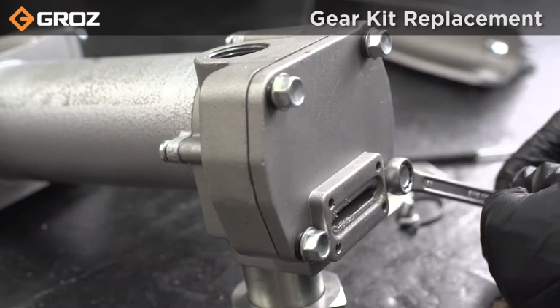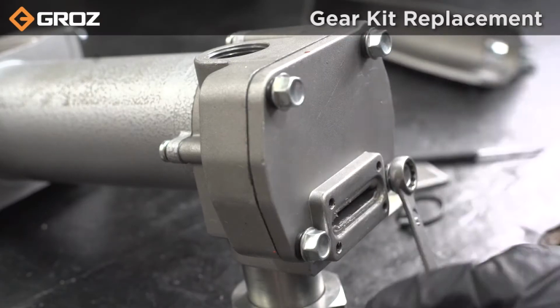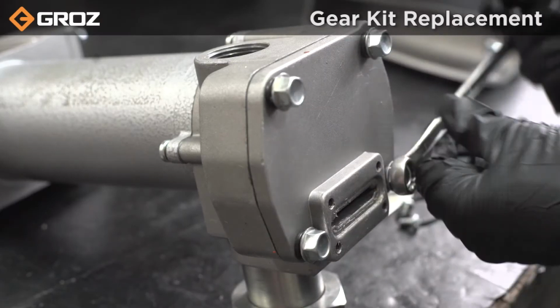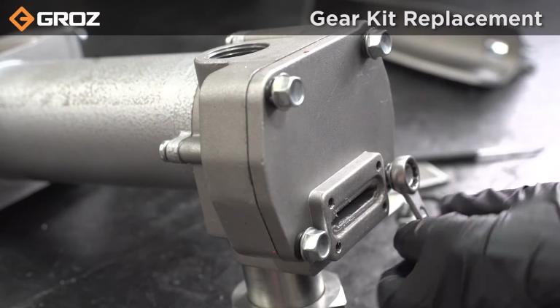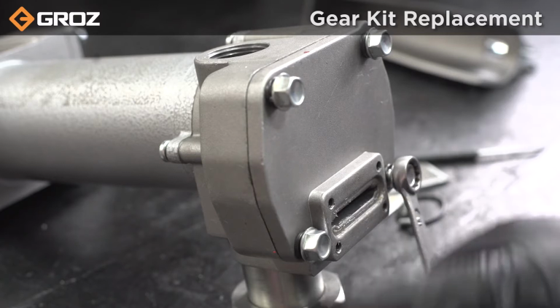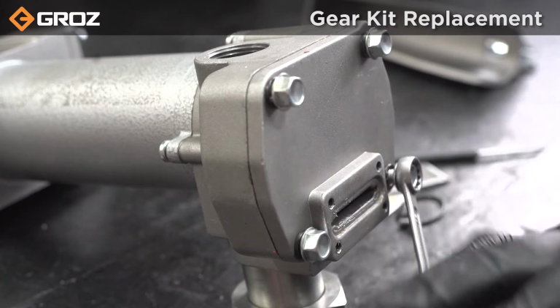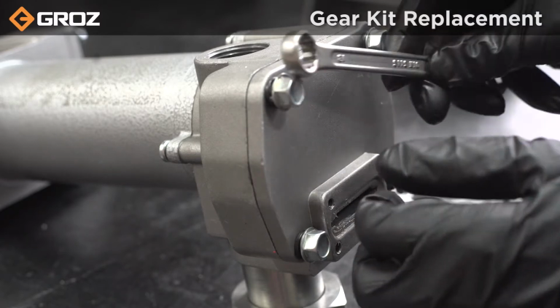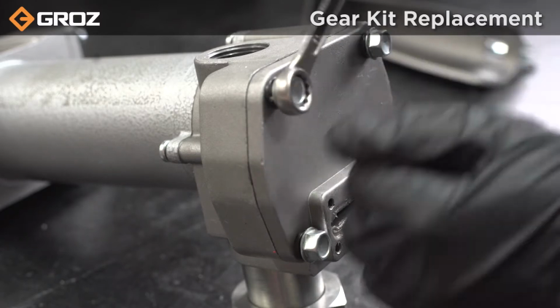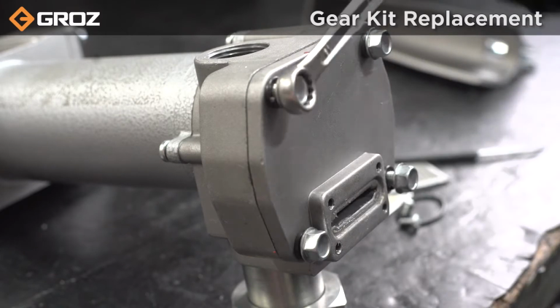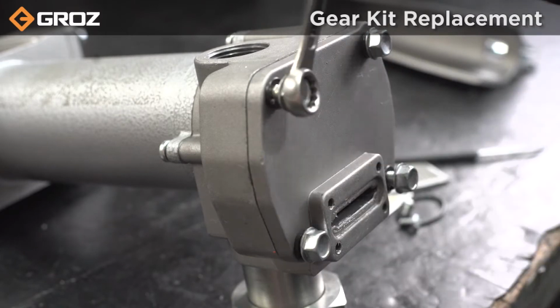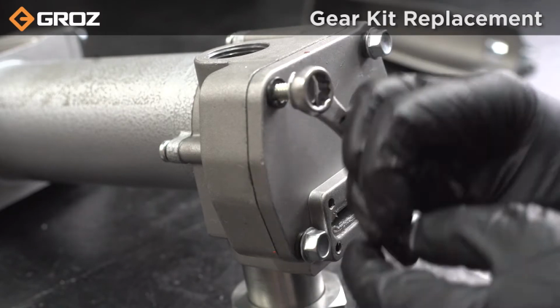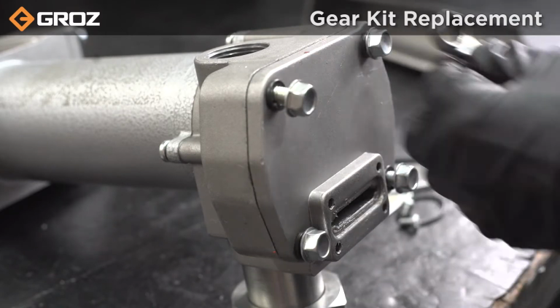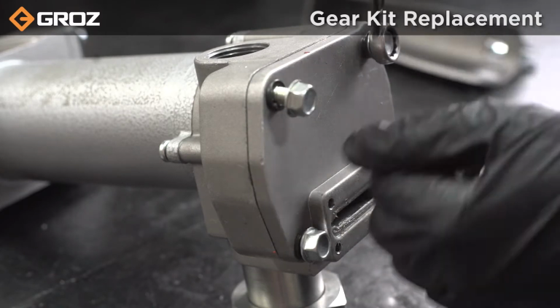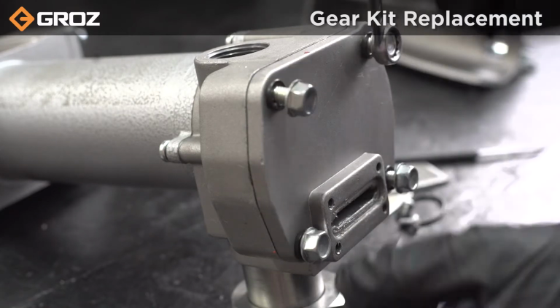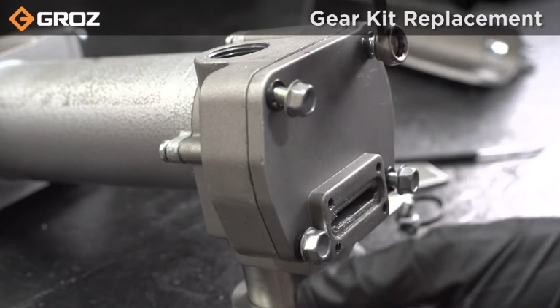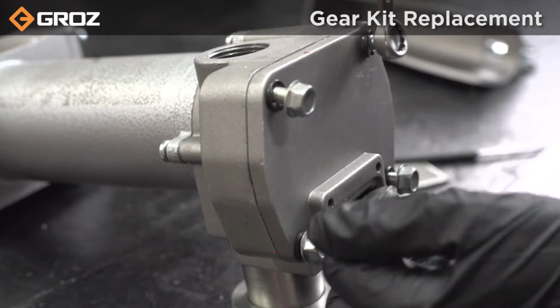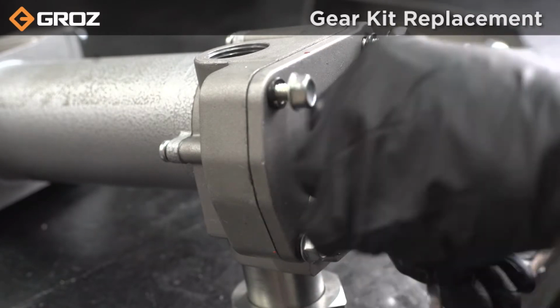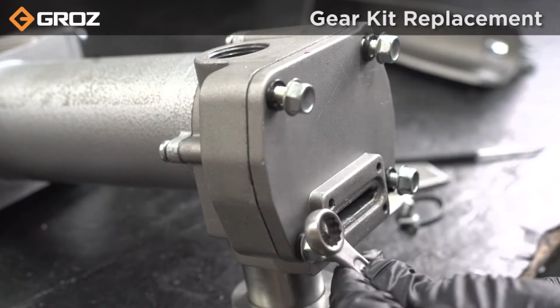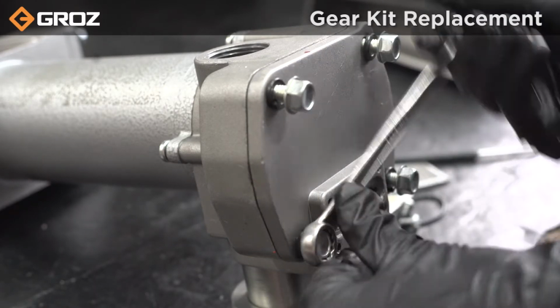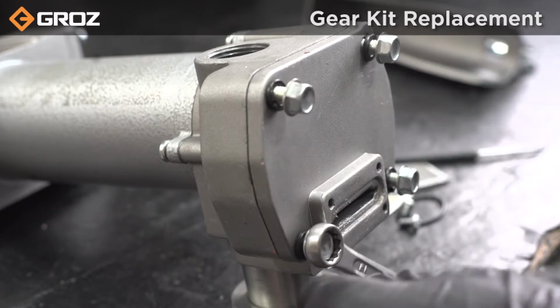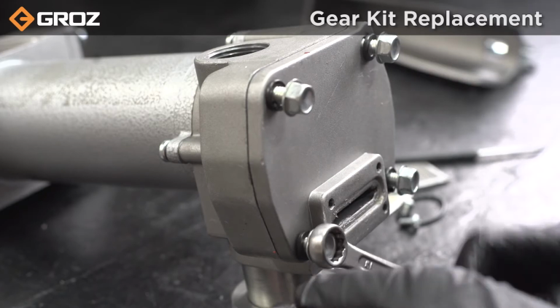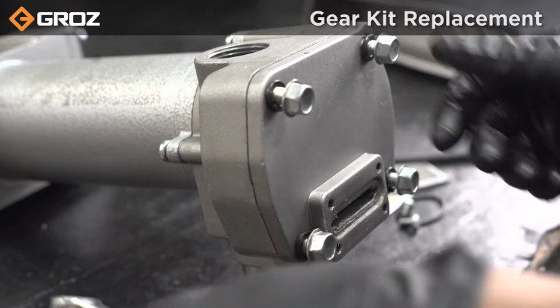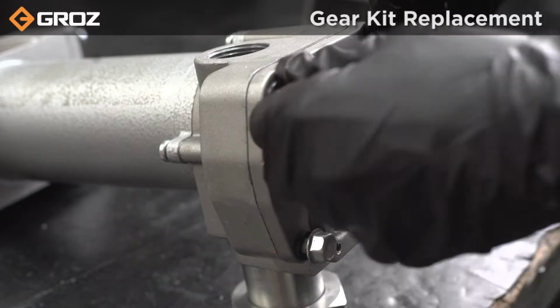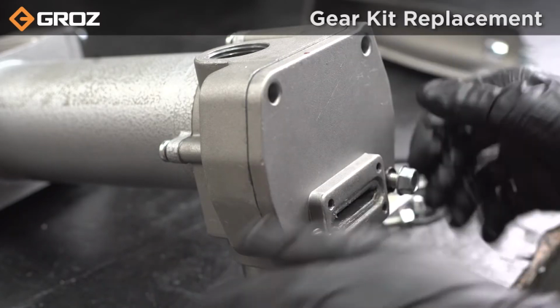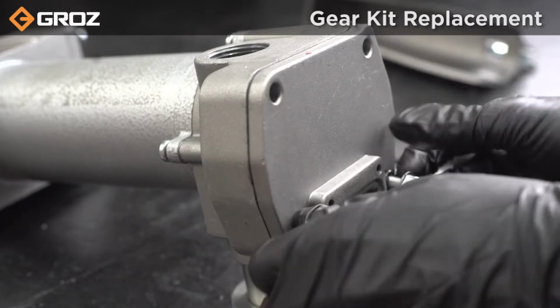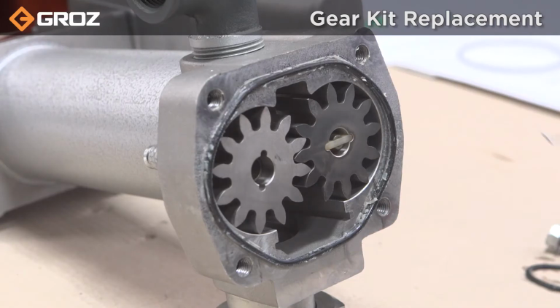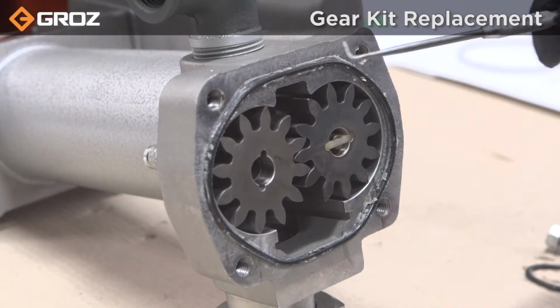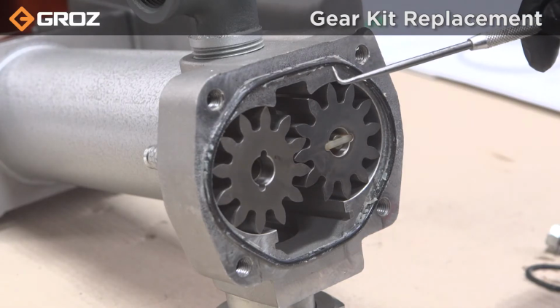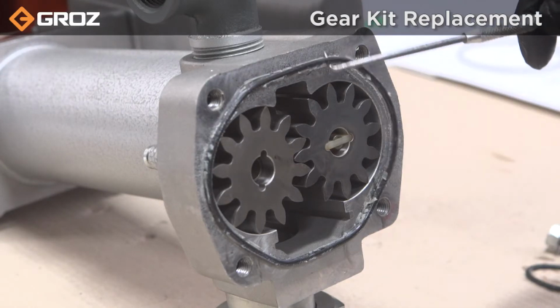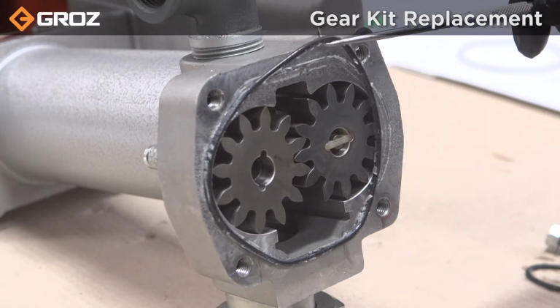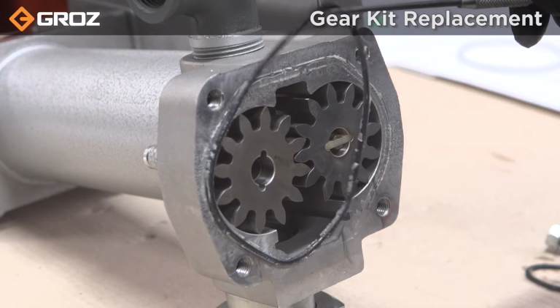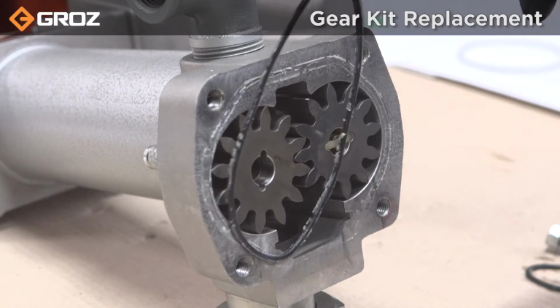Remove the housing cover by unscrewing 4 bolts with the 13mm spanner. Remove the housing seal with the seal remover tool.